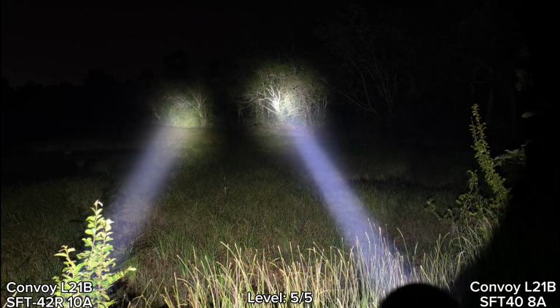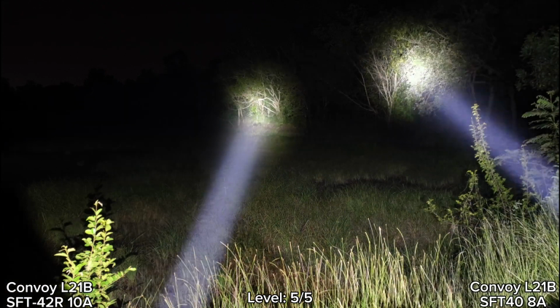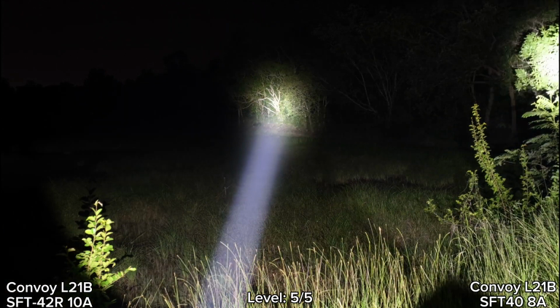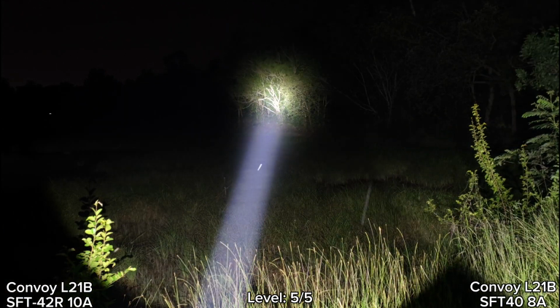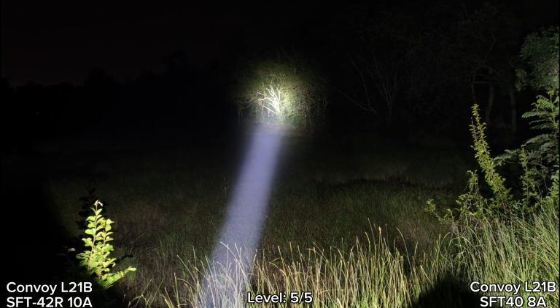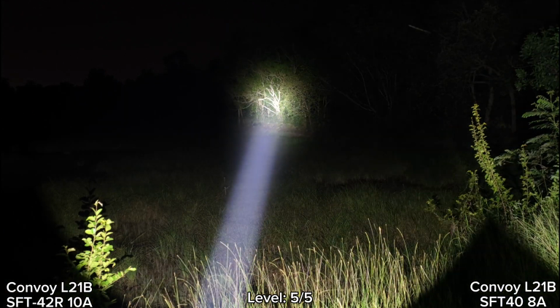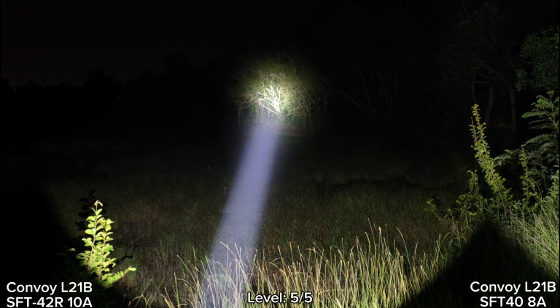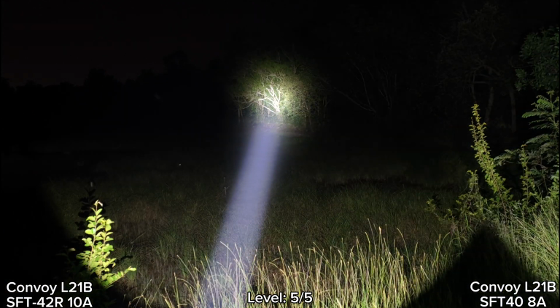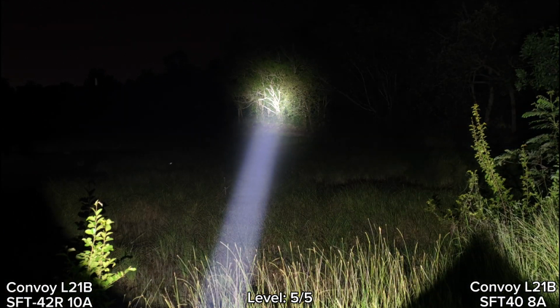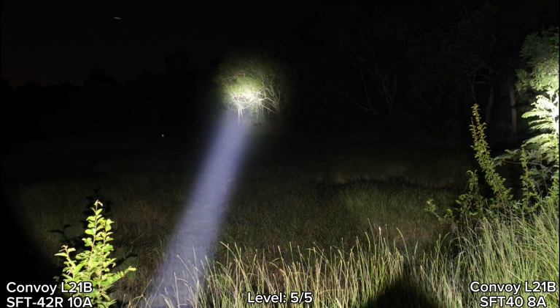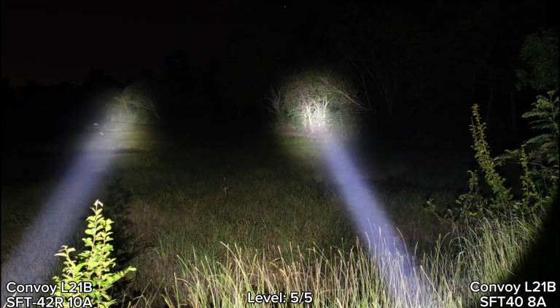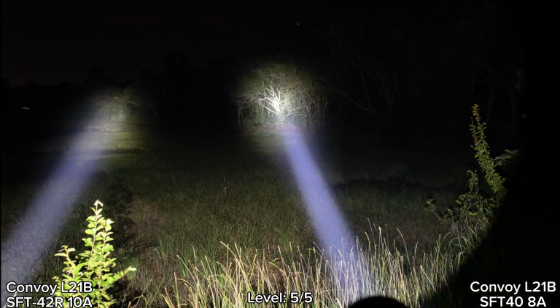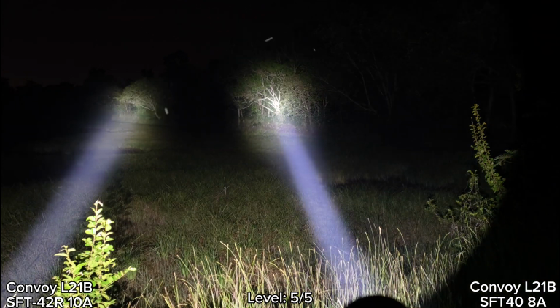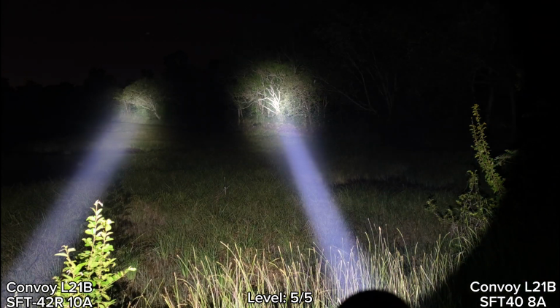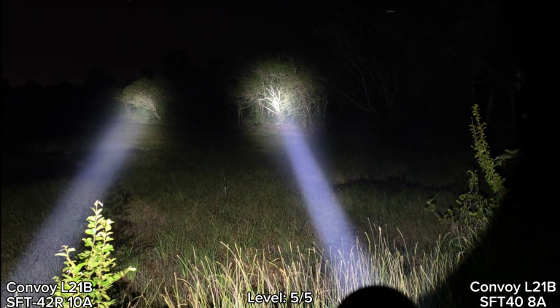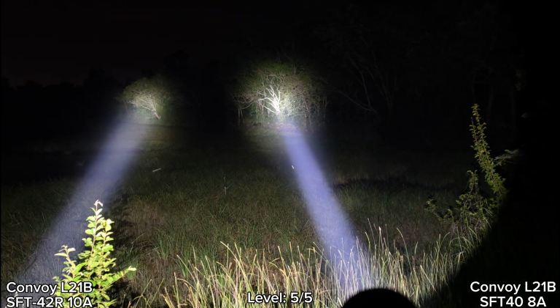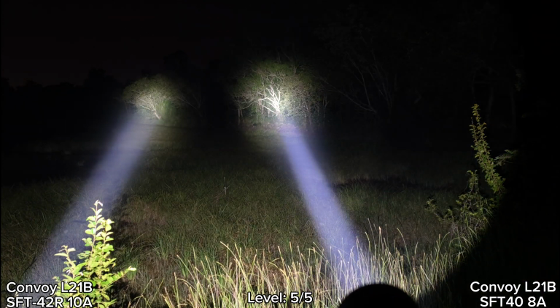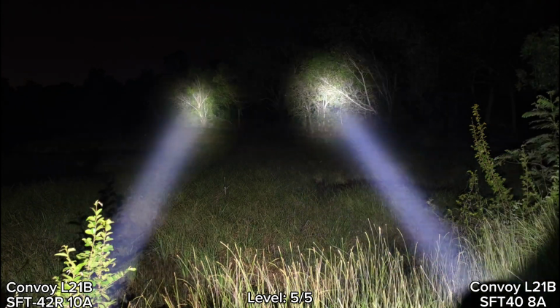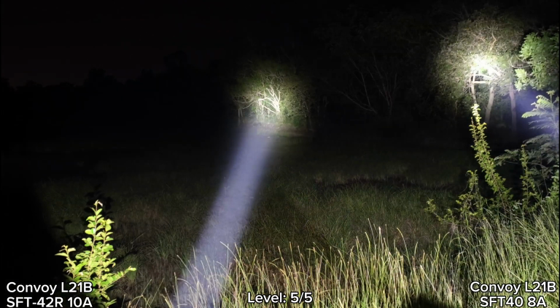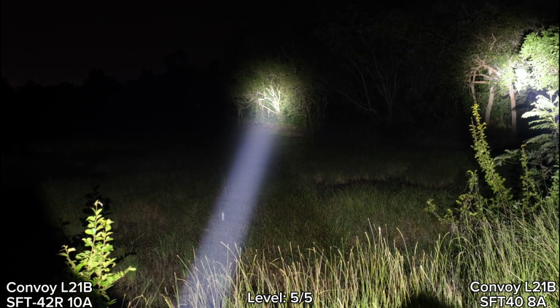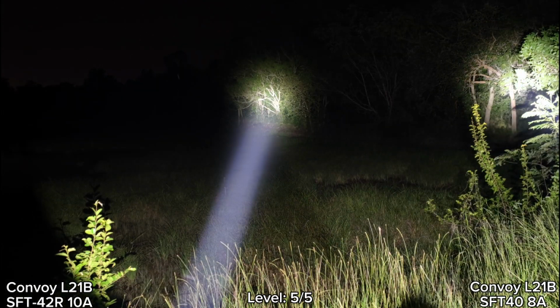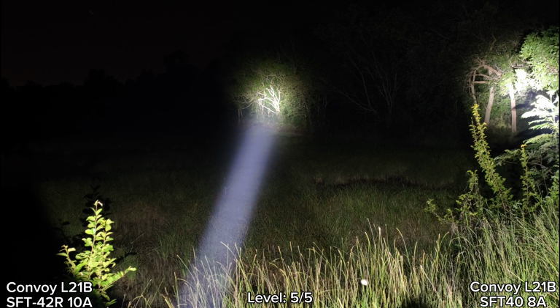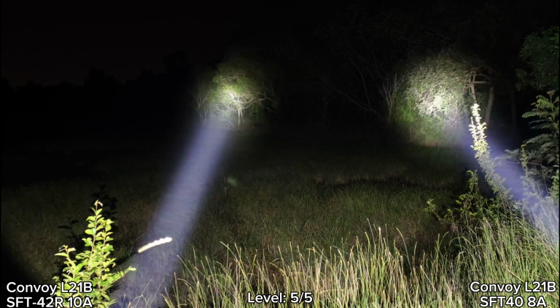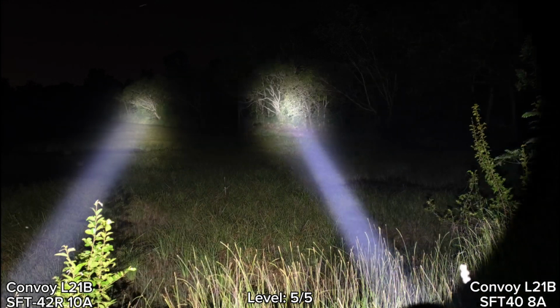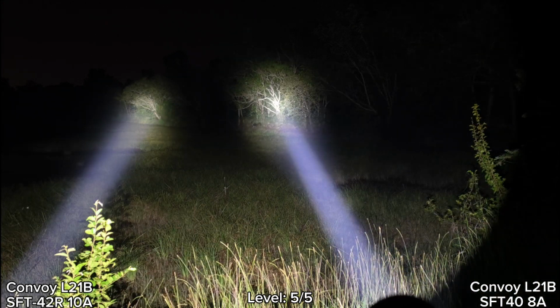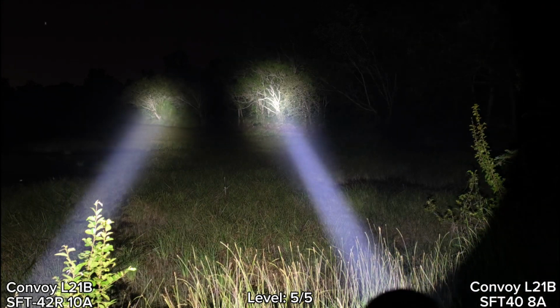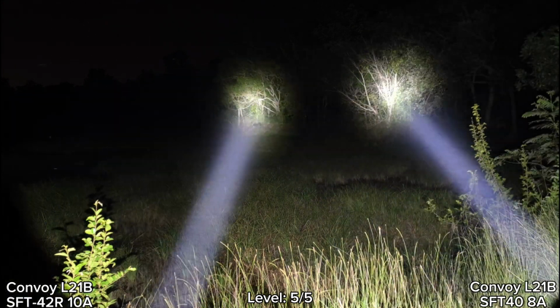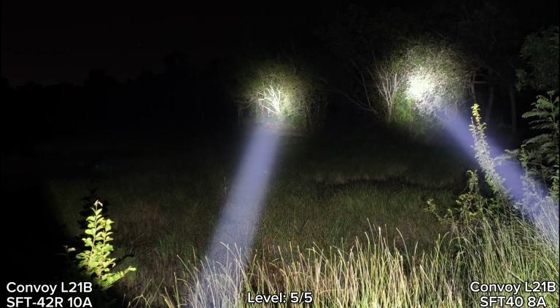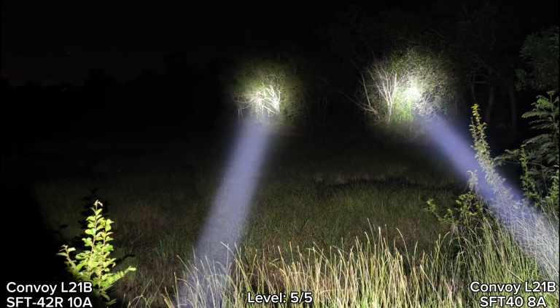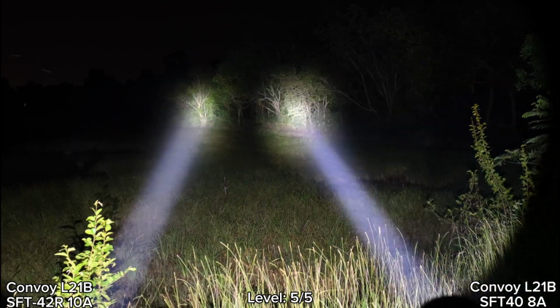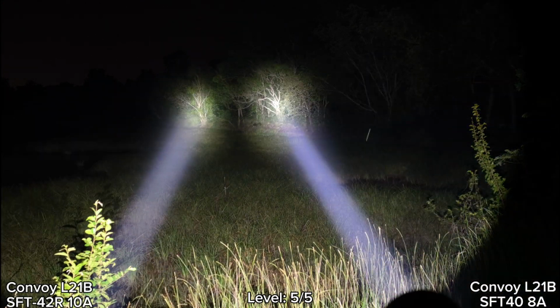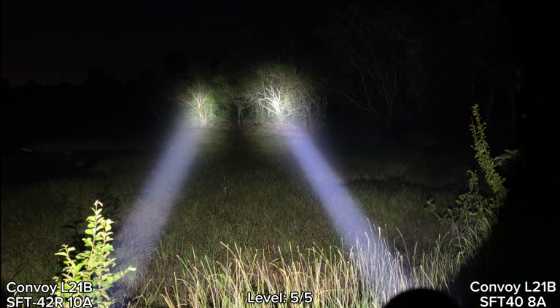Perfect center for the hot spot. I think it's stepping down just a little. It will step down to something like level 4. Let's compare to SFT90.